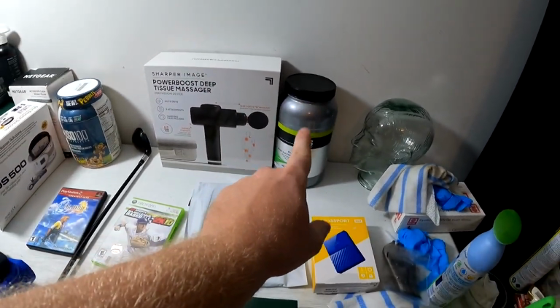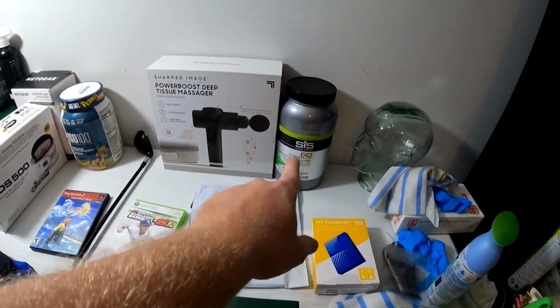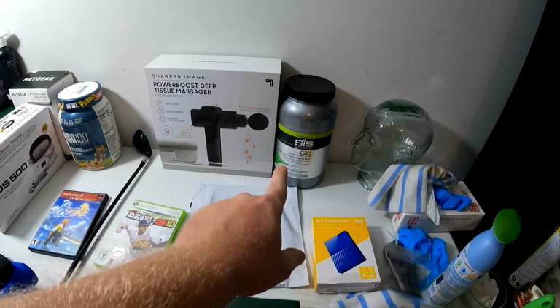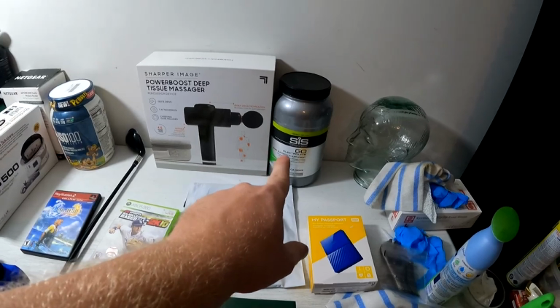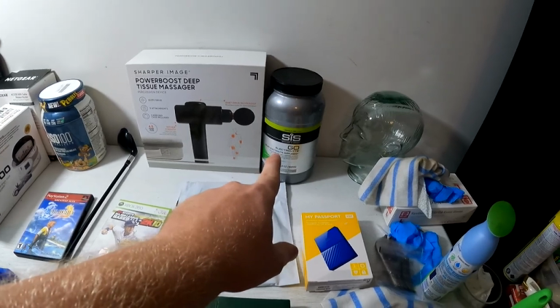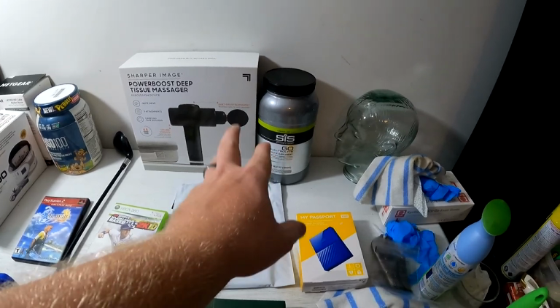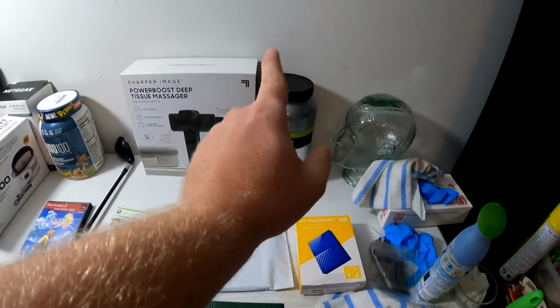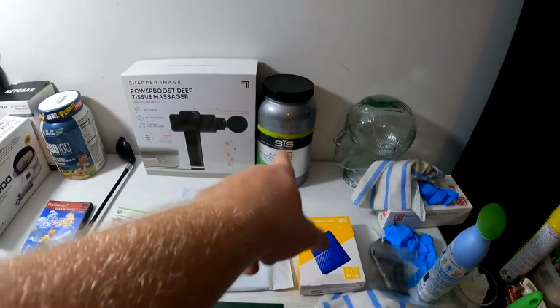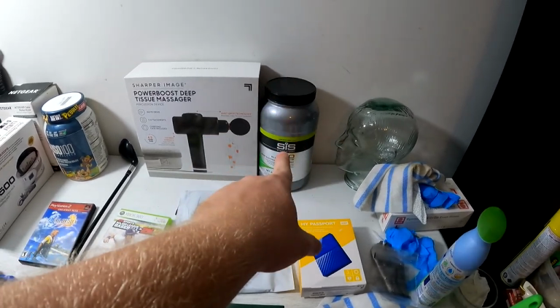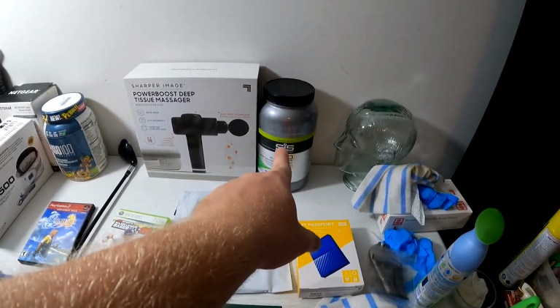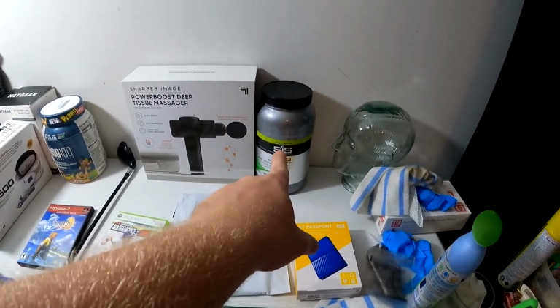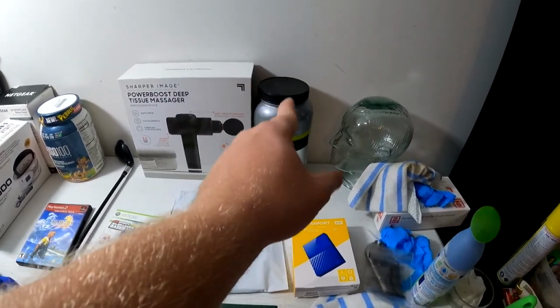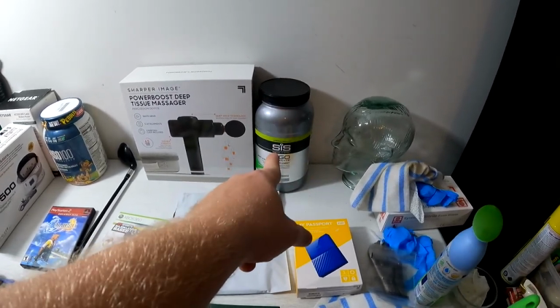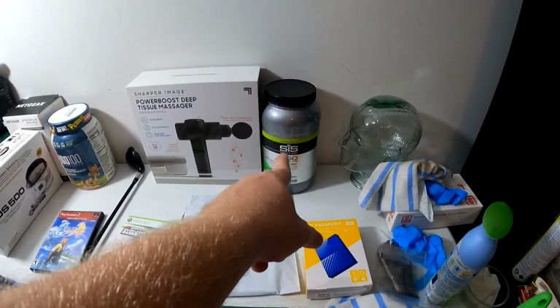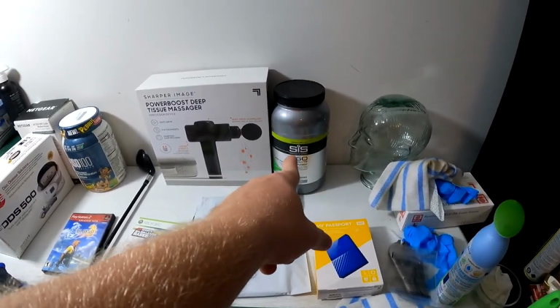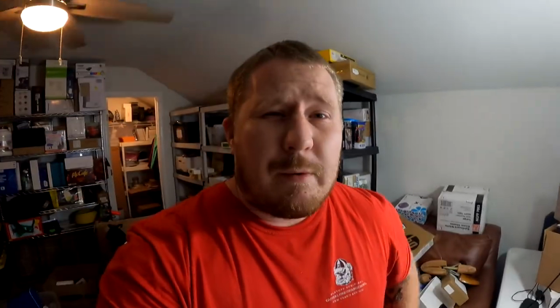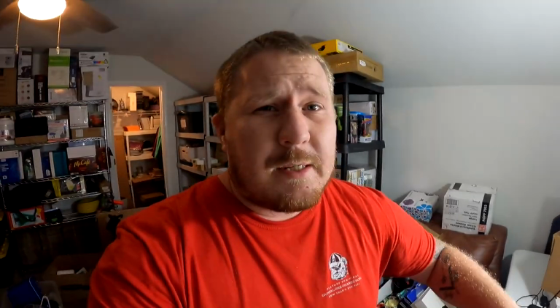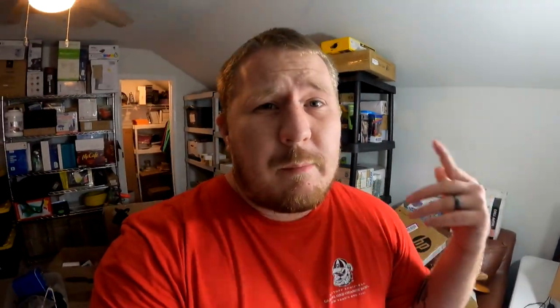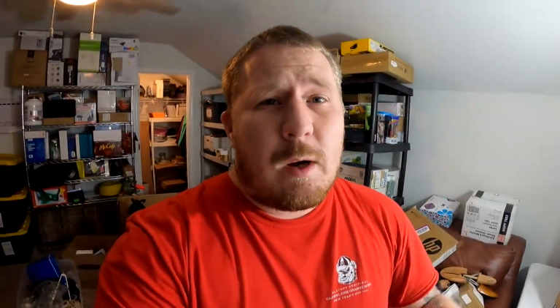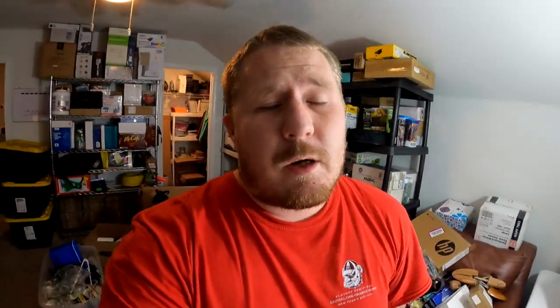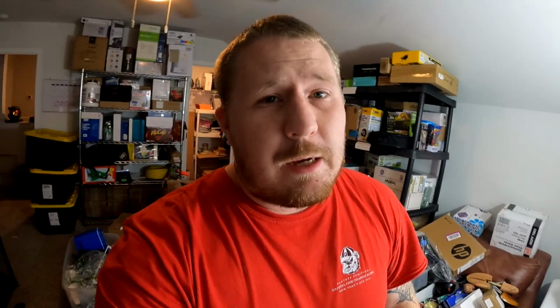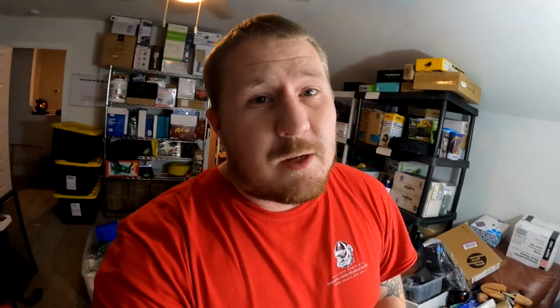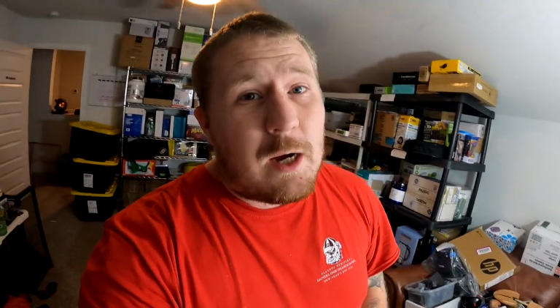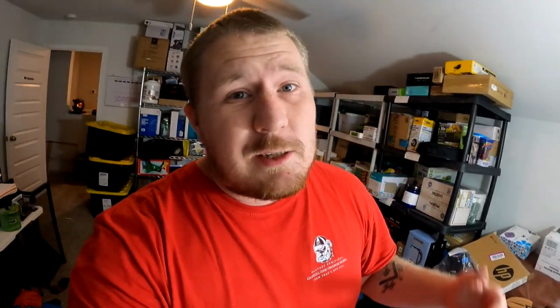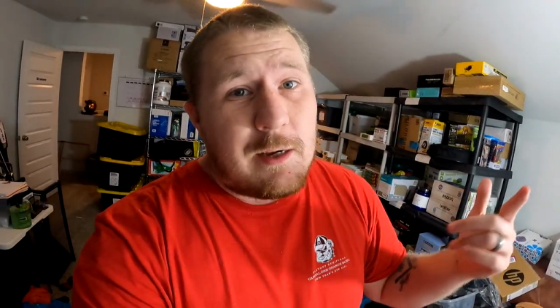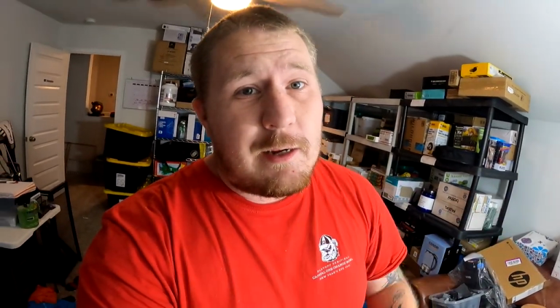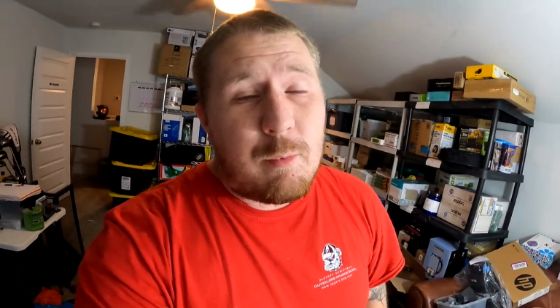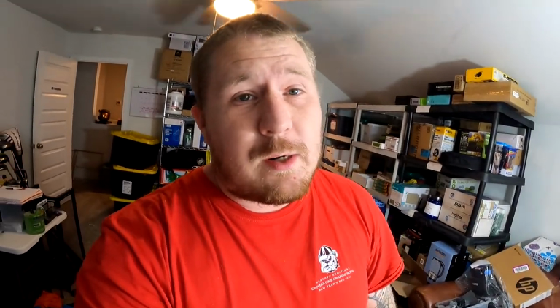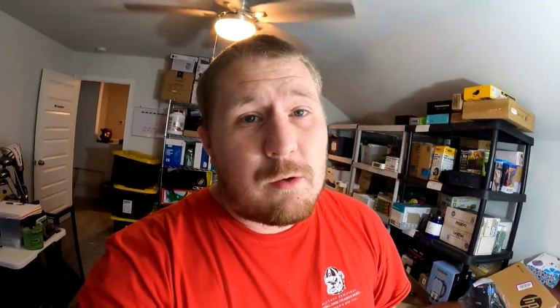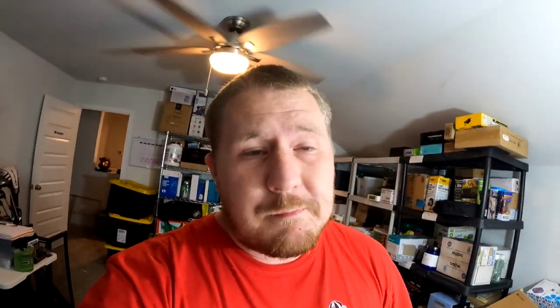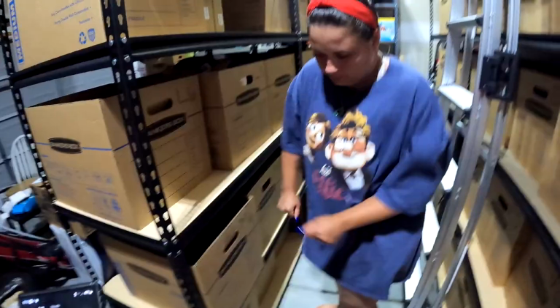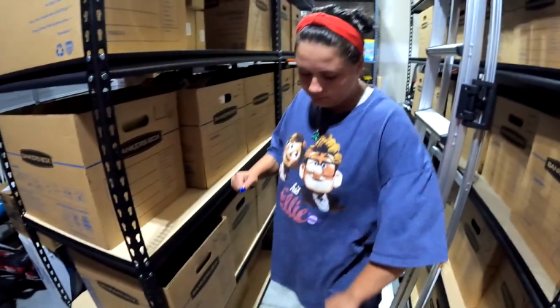Last but not least from the indoor items: a SiS Science & Sport Go Electrolyte Supplement. We got it for seven bucks at Black Friday Deals and it sold for $39.95 free shipping. With that said, me and the wife are going to head down to the garage and pull the rest of the orders.